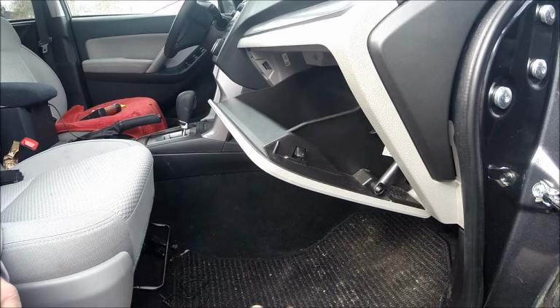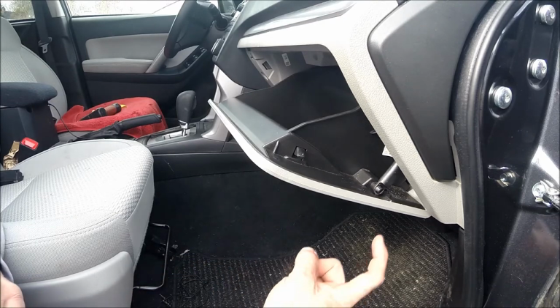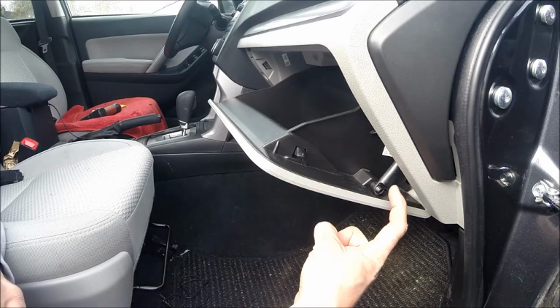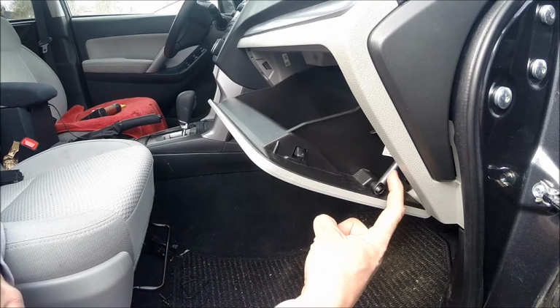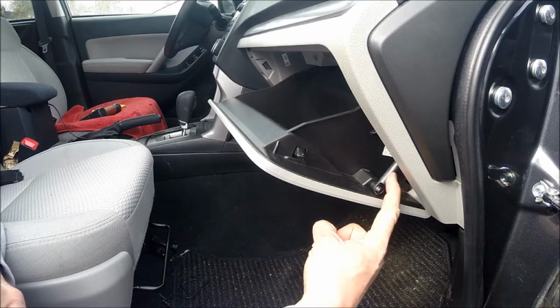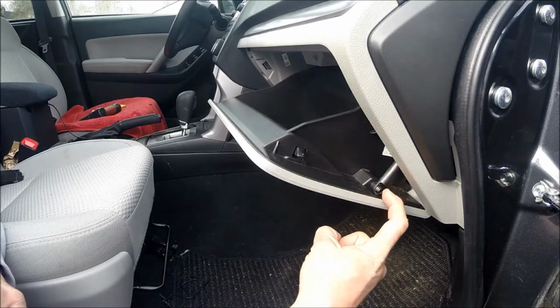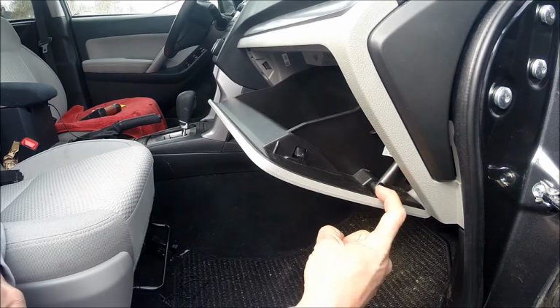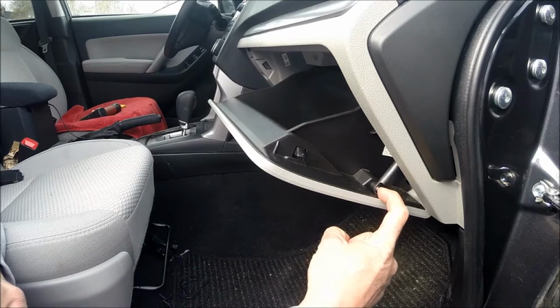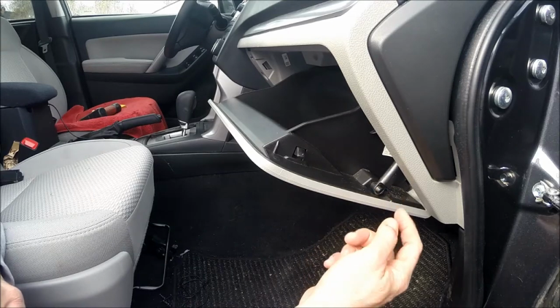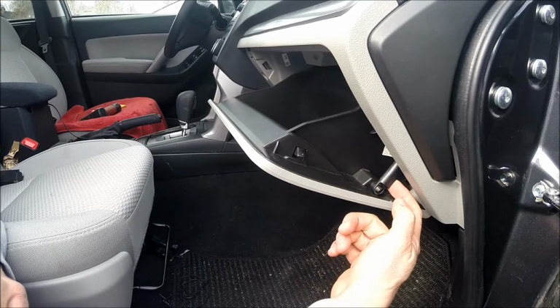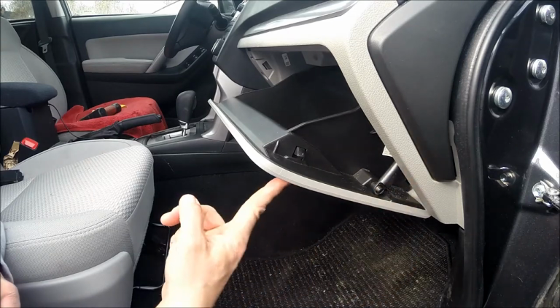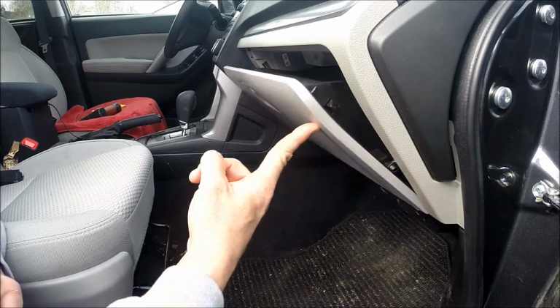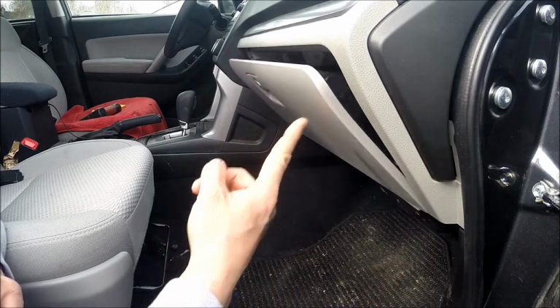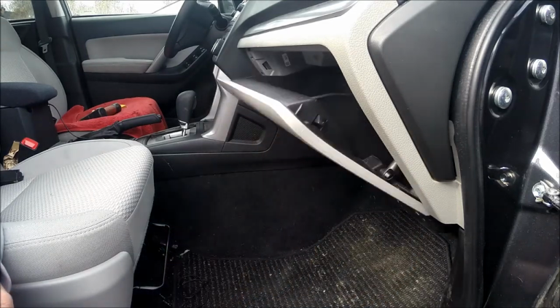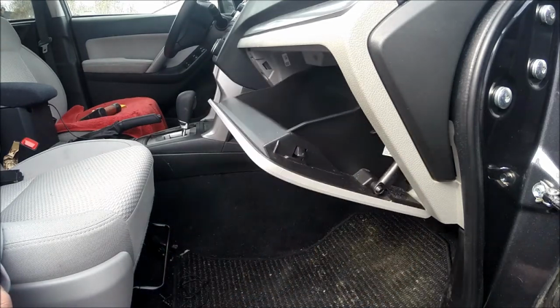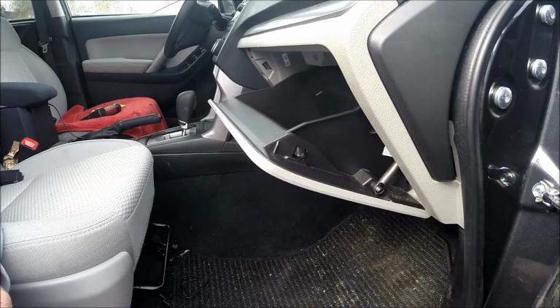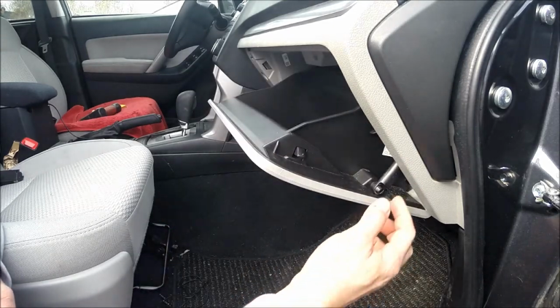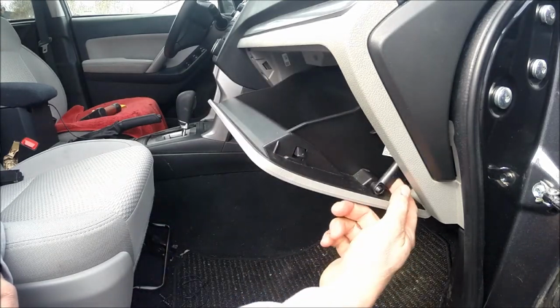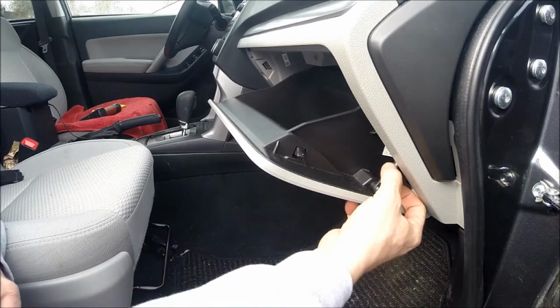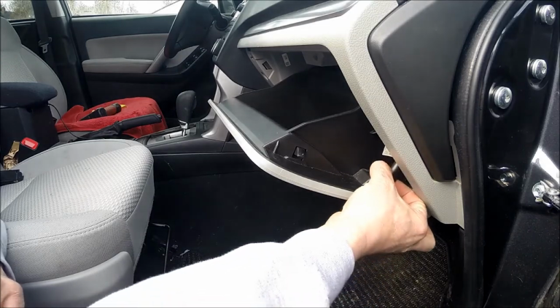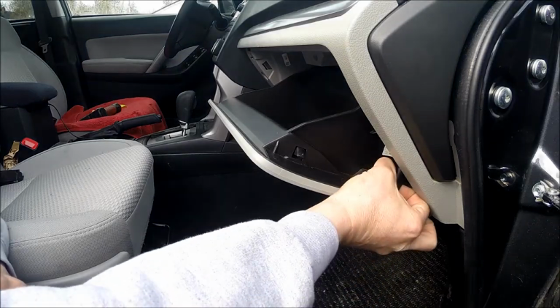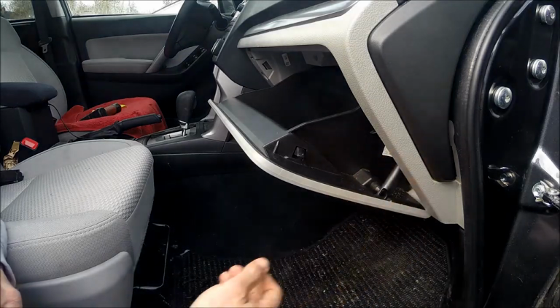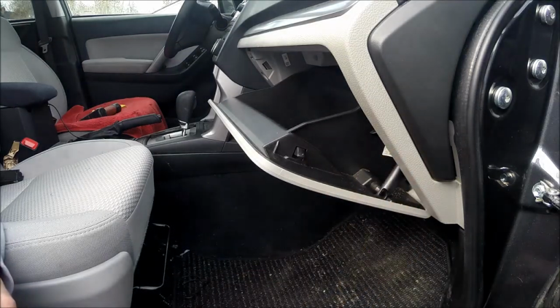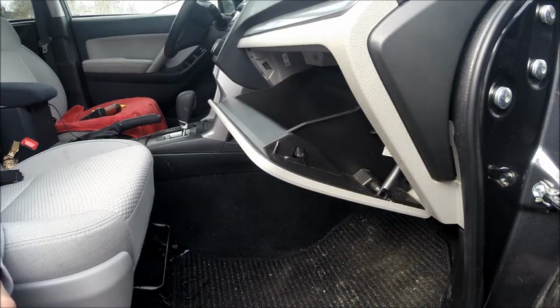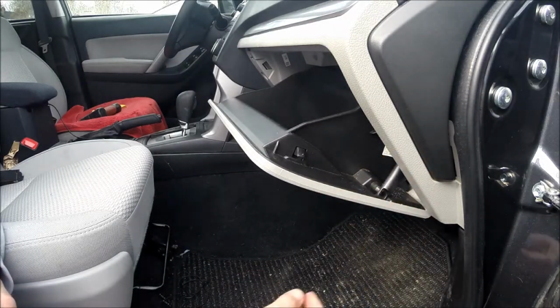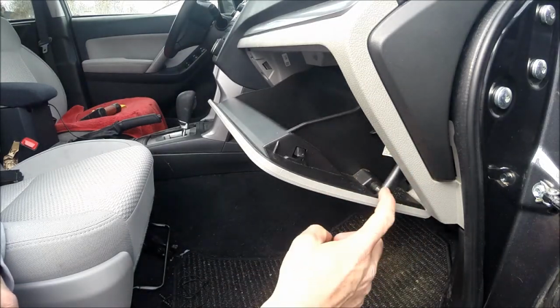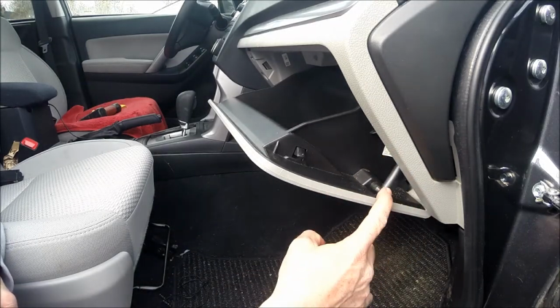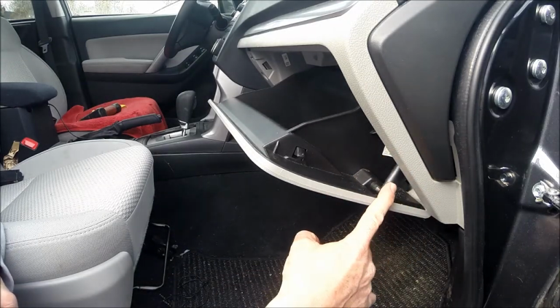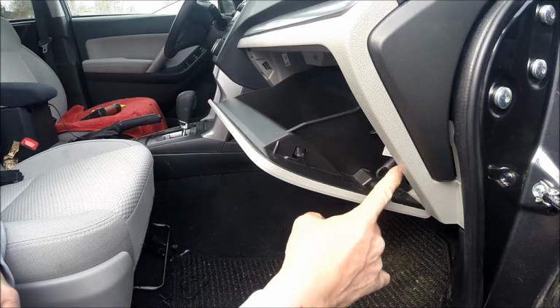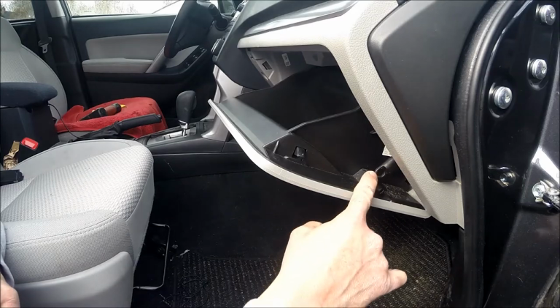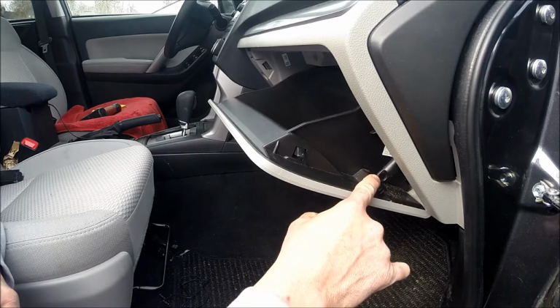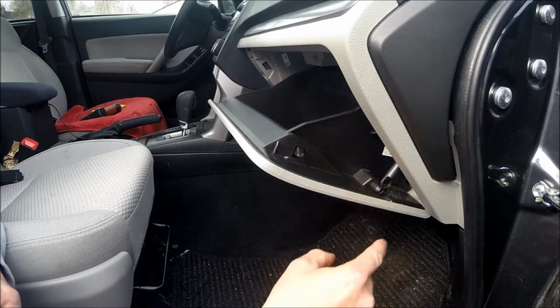Your first step is going to be removing this piece right here — that is what controls how slow the glove box opens. Super easy, just pull it out. It's not going to break. Then just kind of get it out of your way.